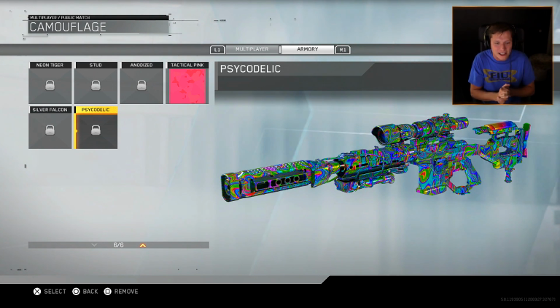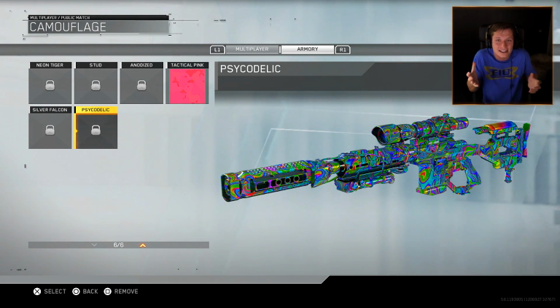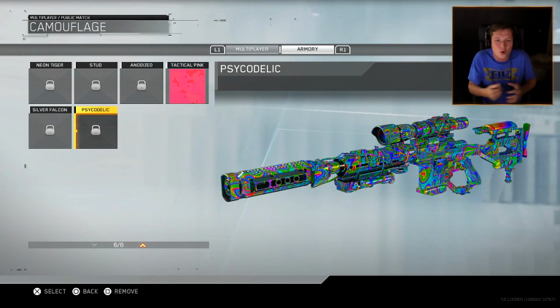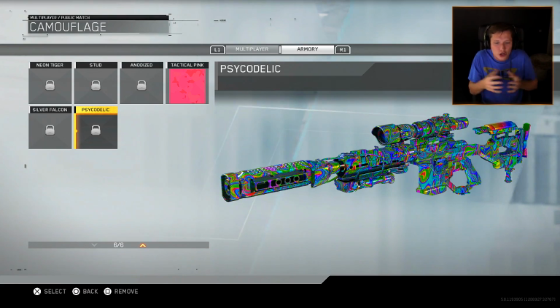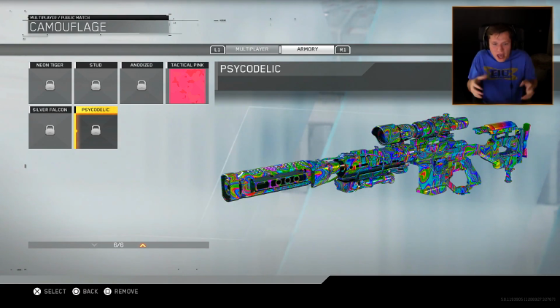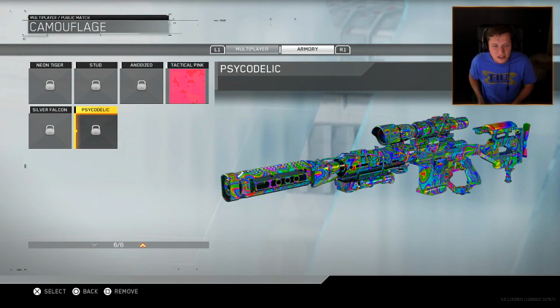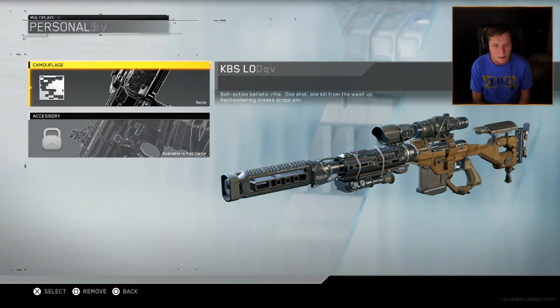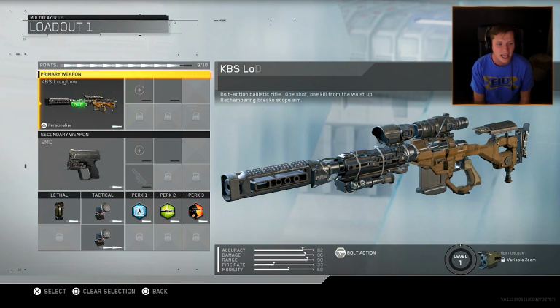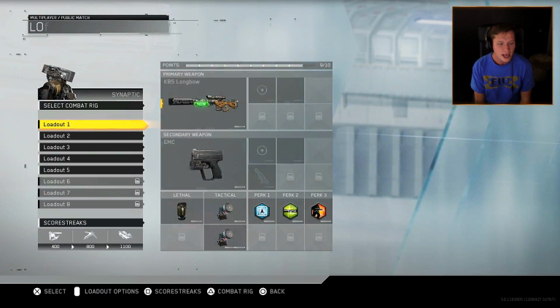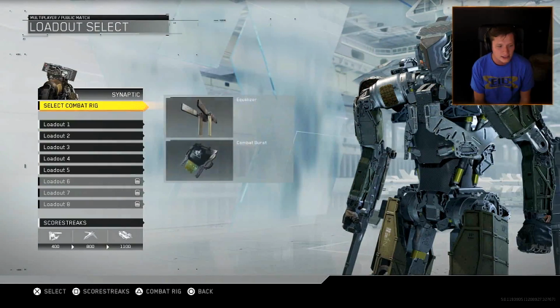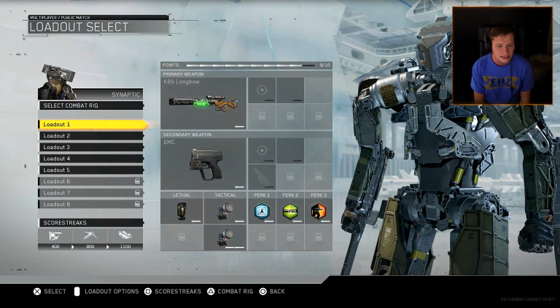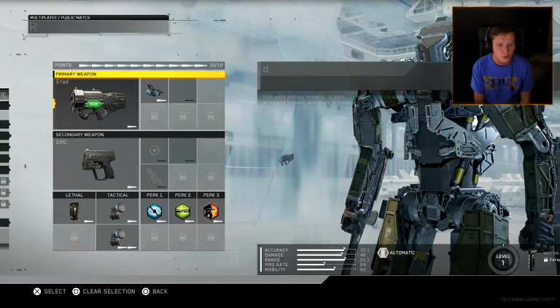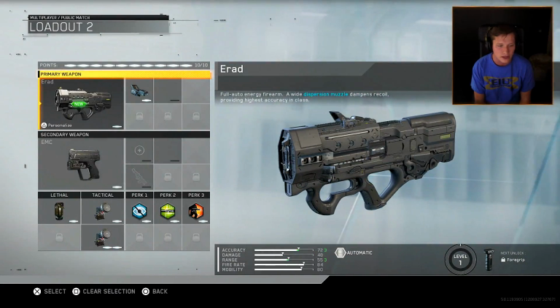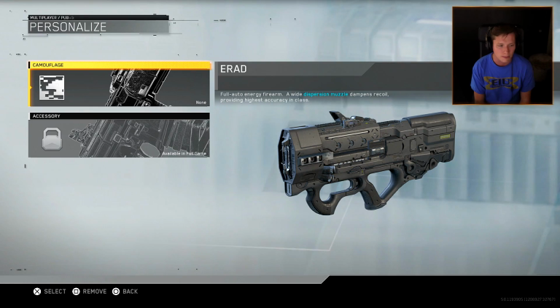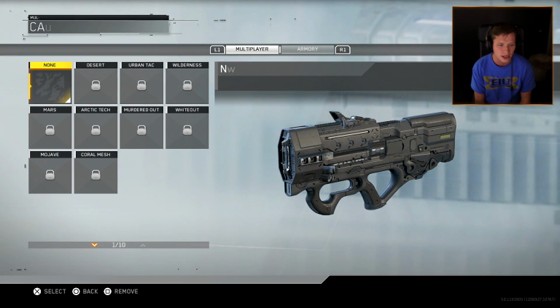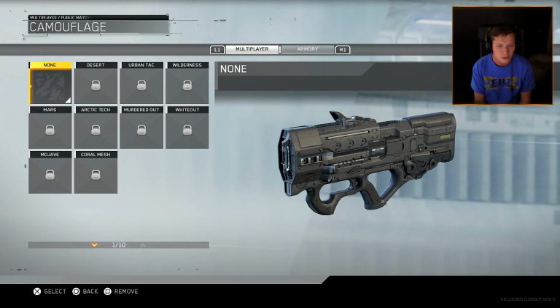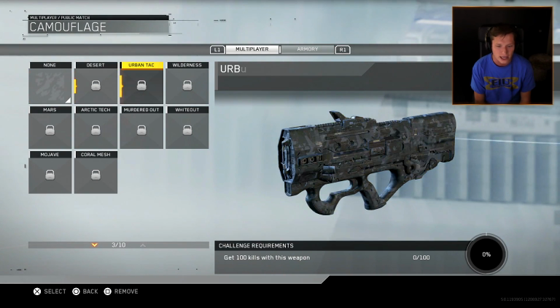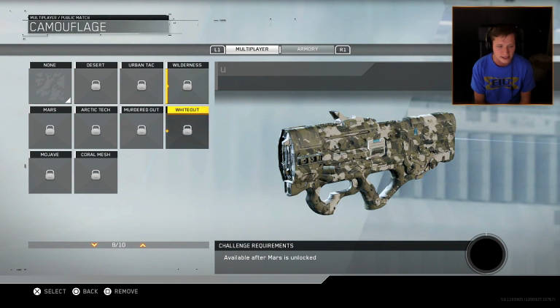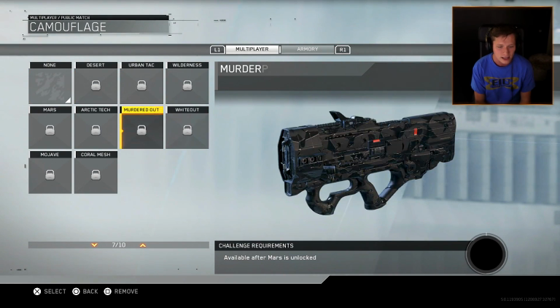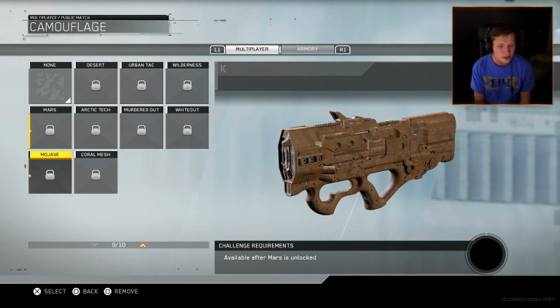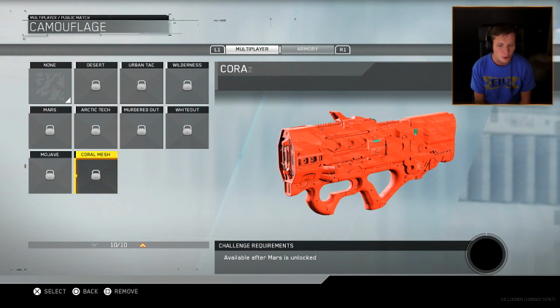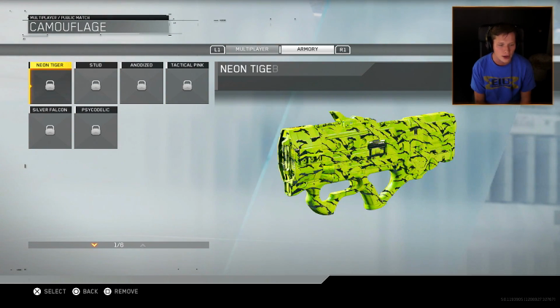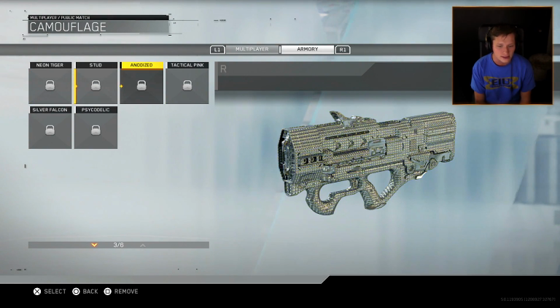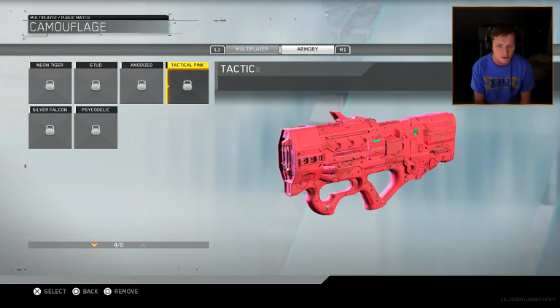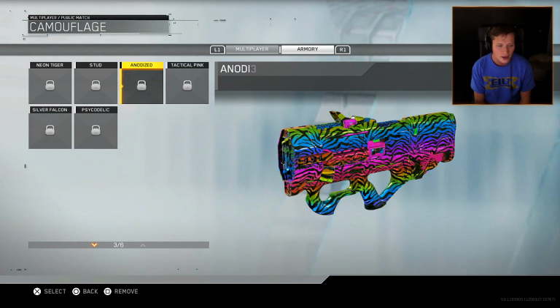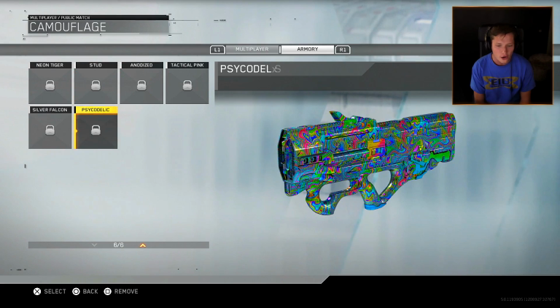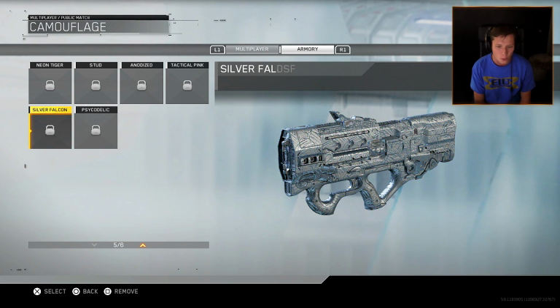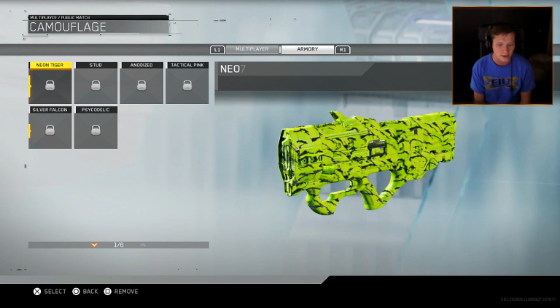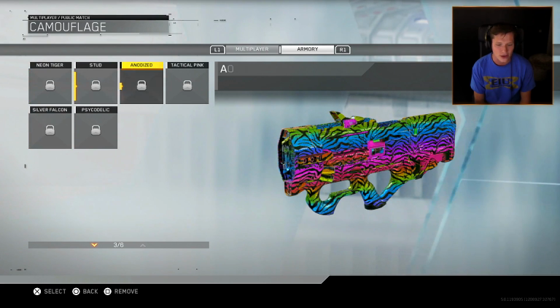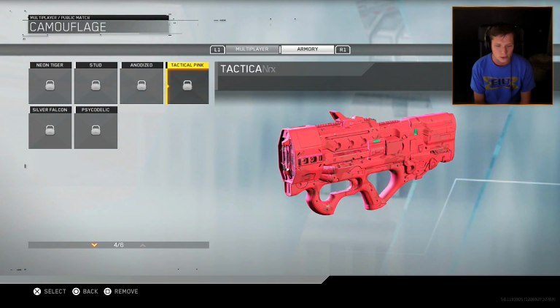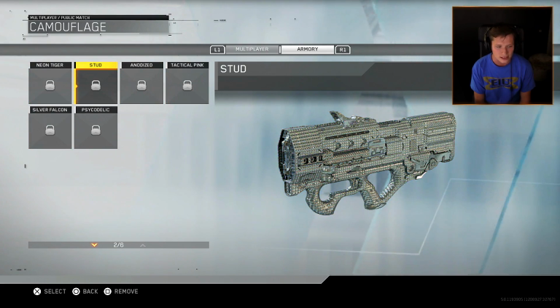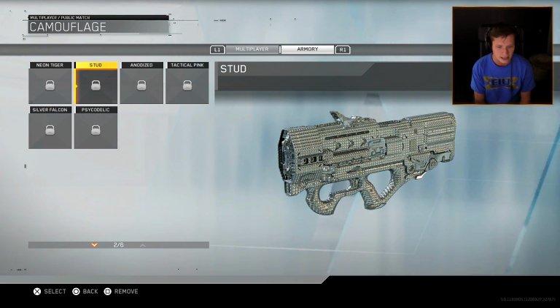It's kind of cool because you can go through on every single weapon in the game and actually see these before you even unlock them. Like we'll check out the E-Rad right here — you just cycle through and you can see everything on all the weapons, which I think is super sick to see them ahead of time.